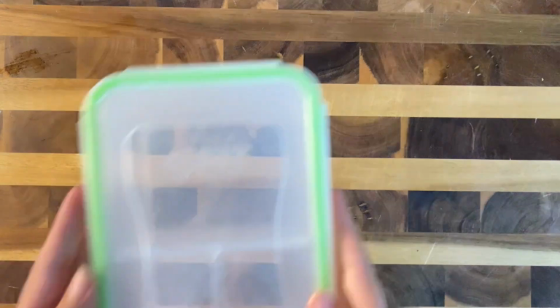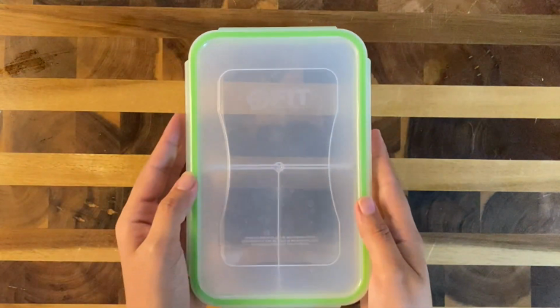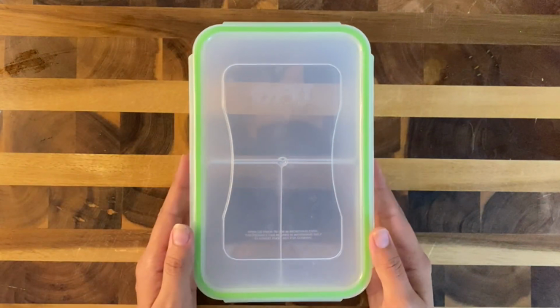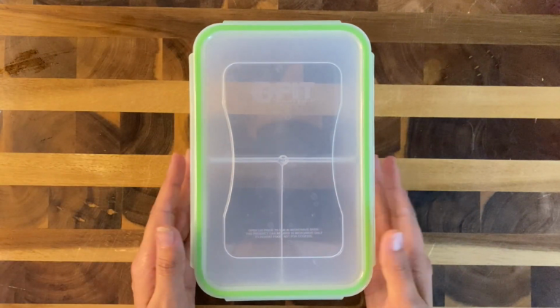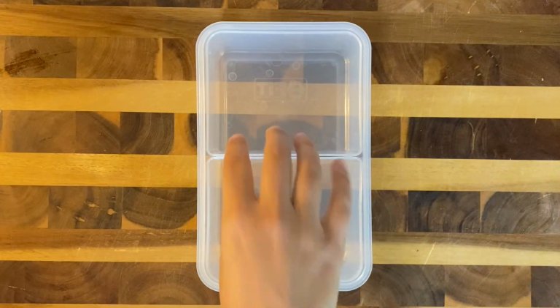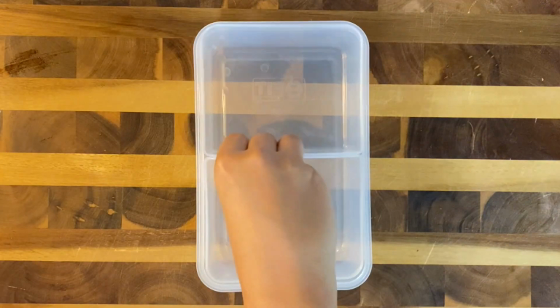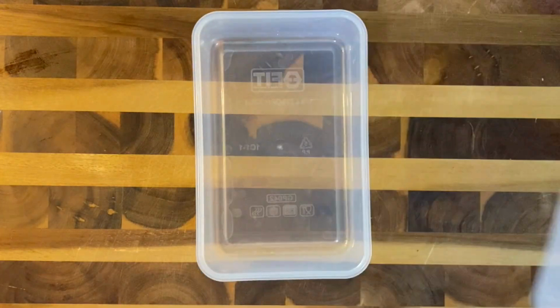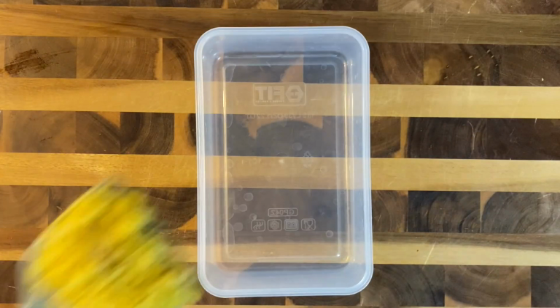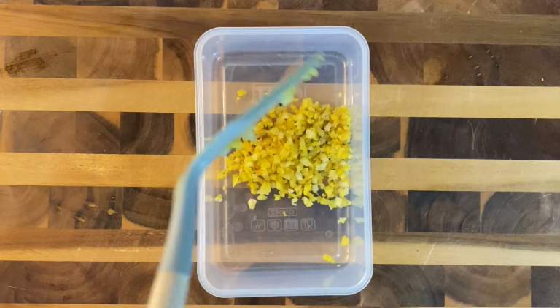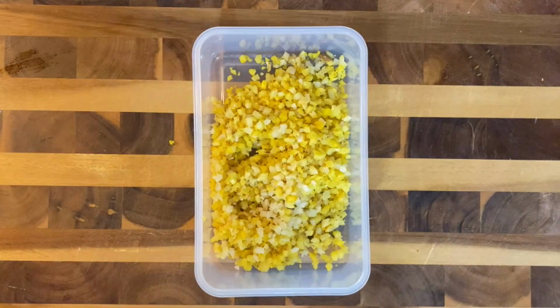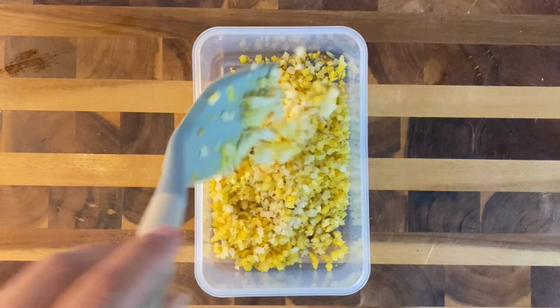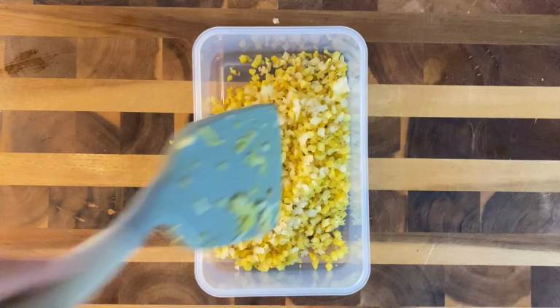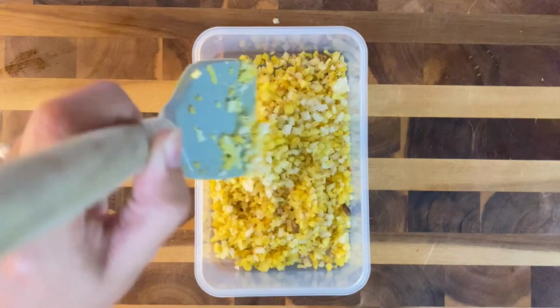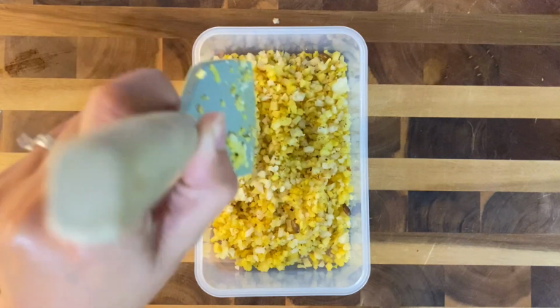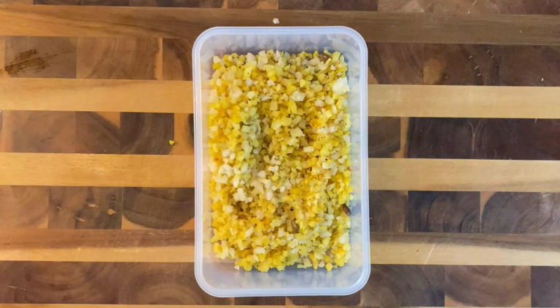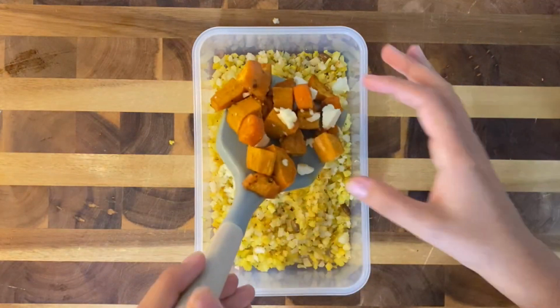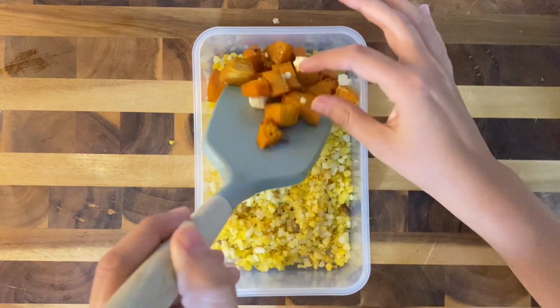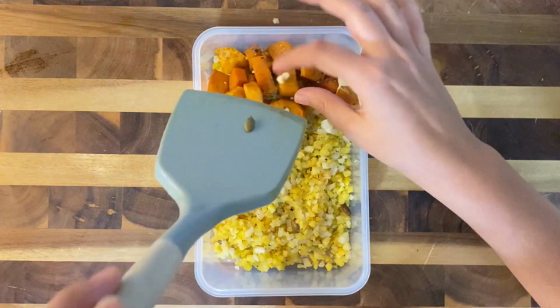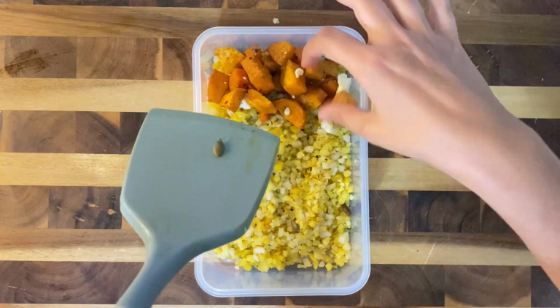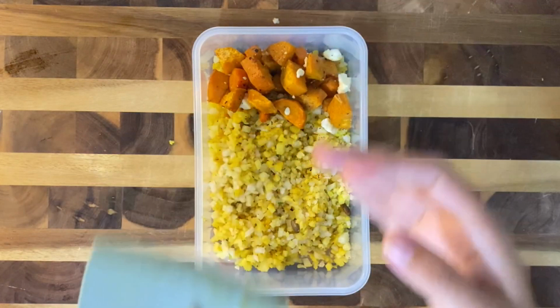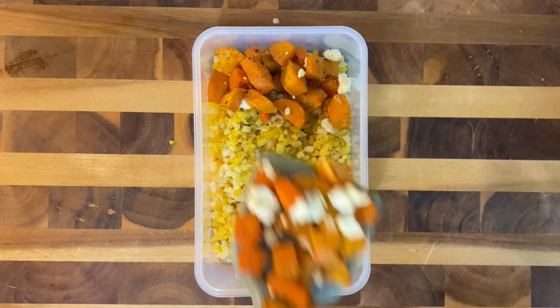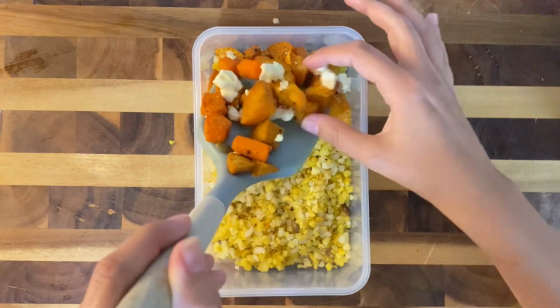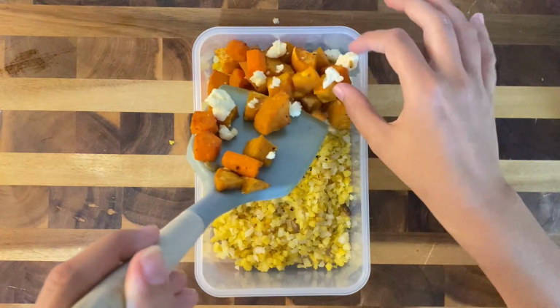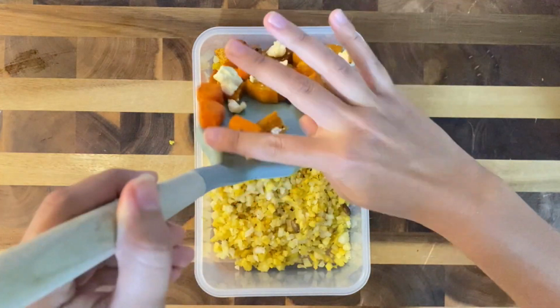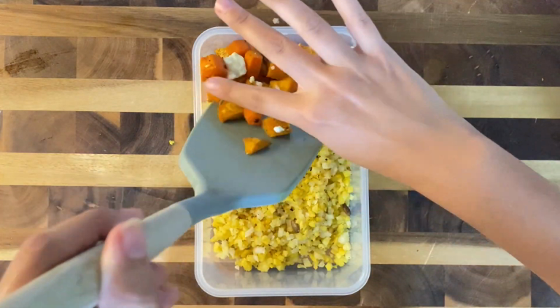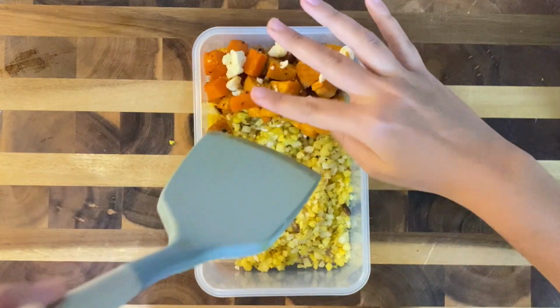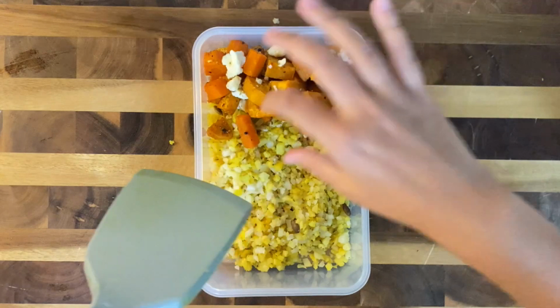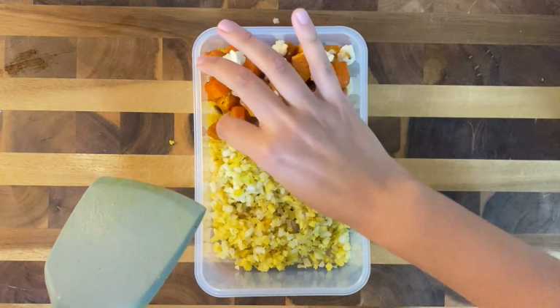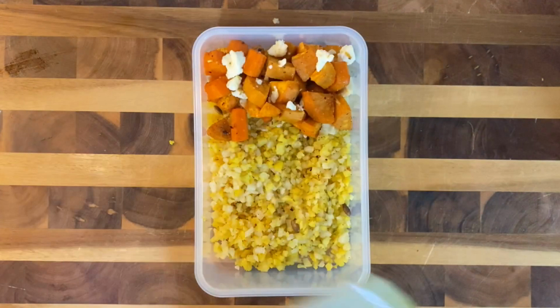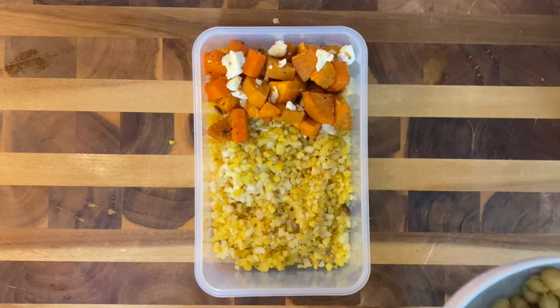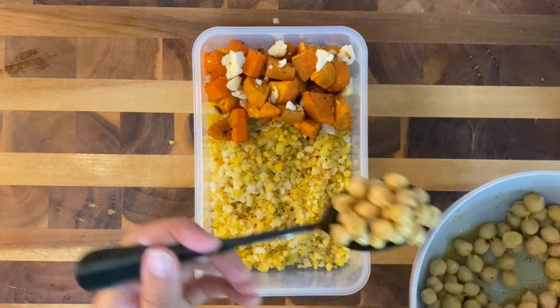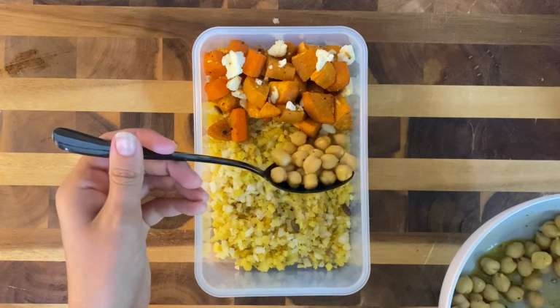Hello everyone, let's make some lunch for my husband. We've been on a tiny bit of a health kick lately, so I'm making this cauliflower rice bowl. I started with this turmeric cauliflower rice and then added these roasted sweet potatoes and carrots with a tiny bit of feta on top, and added in these chickpeas which are a great source of protein.